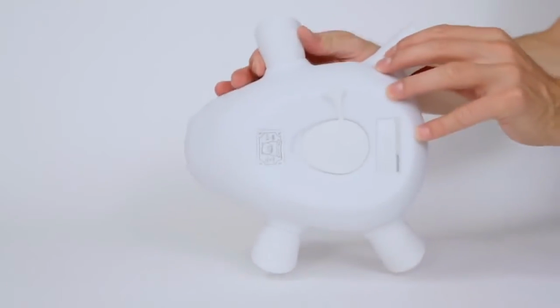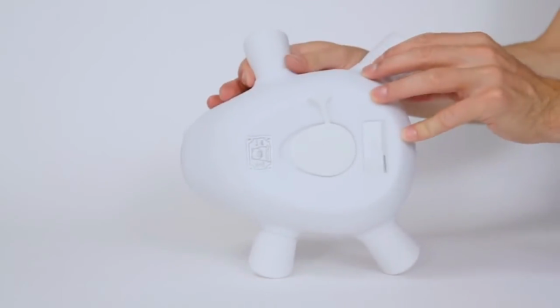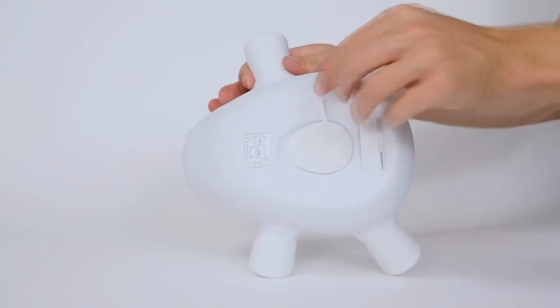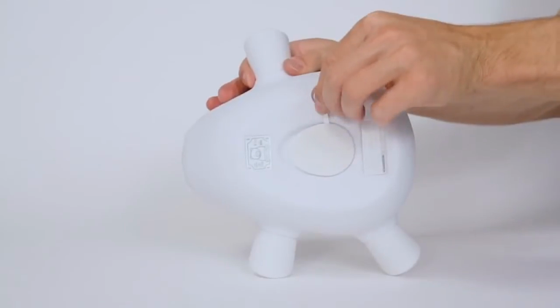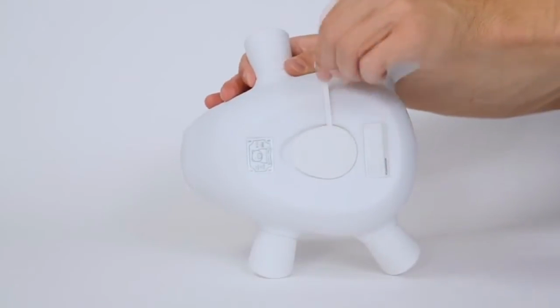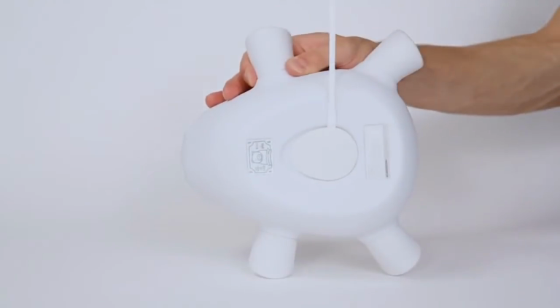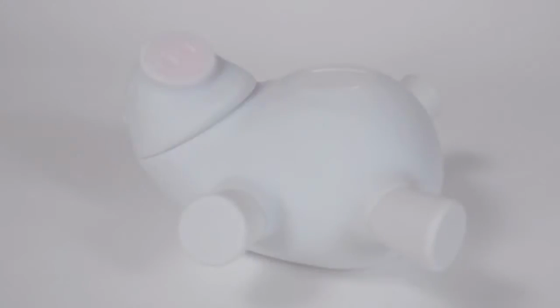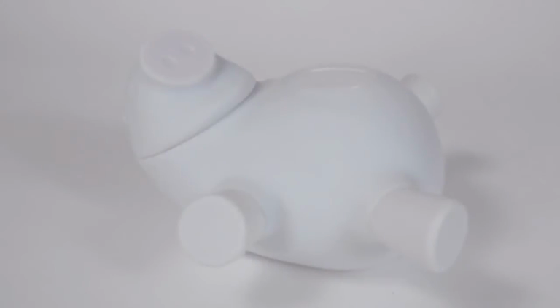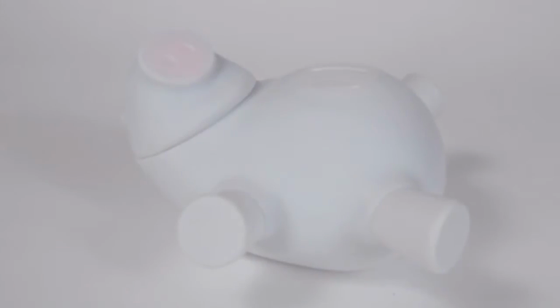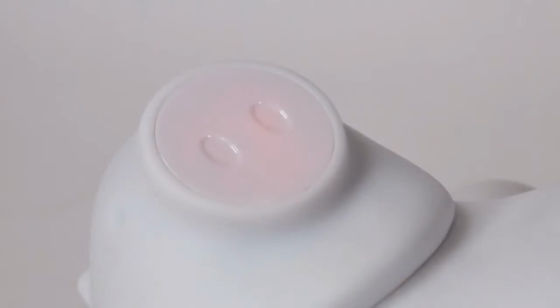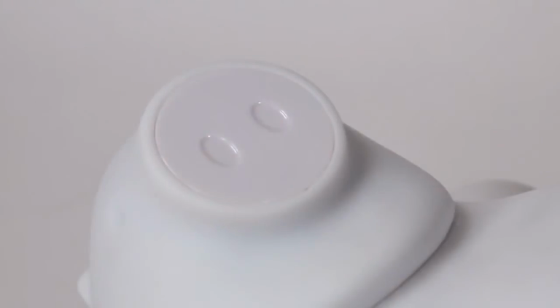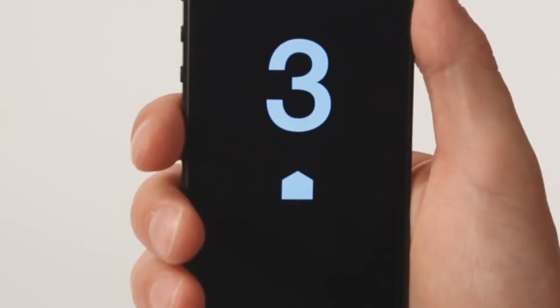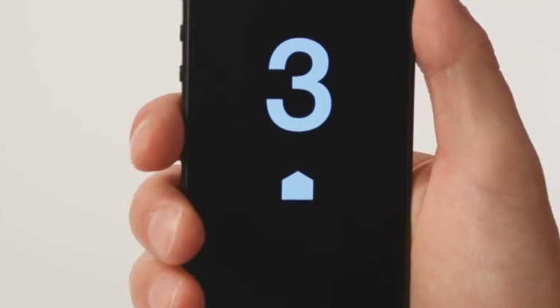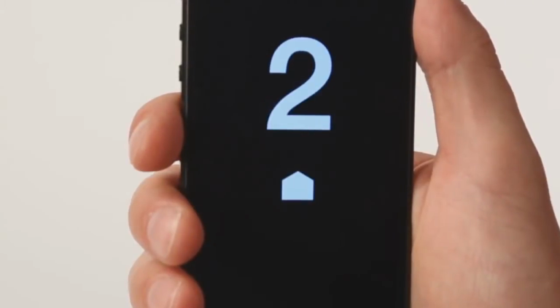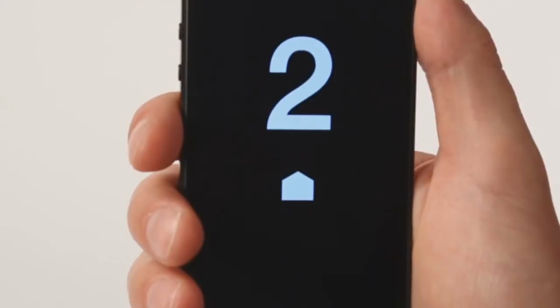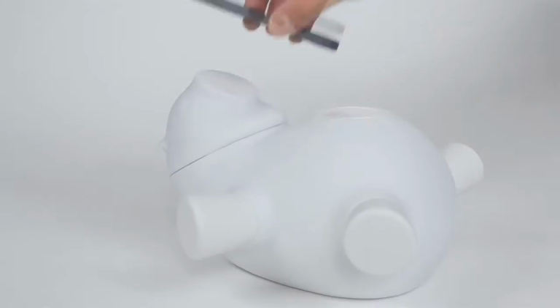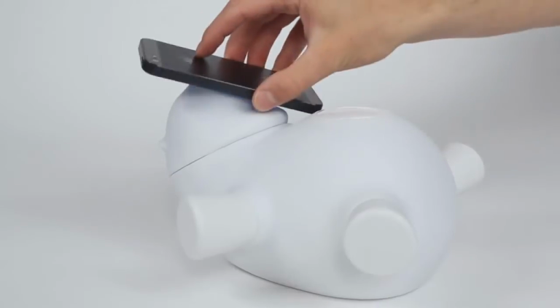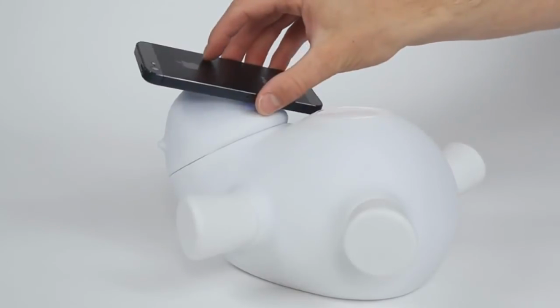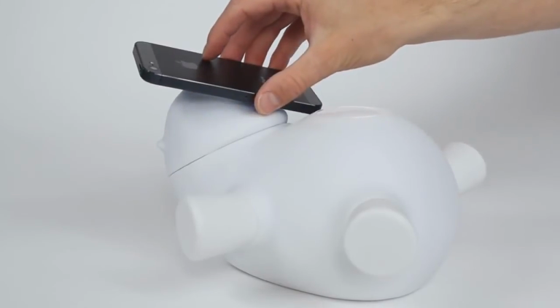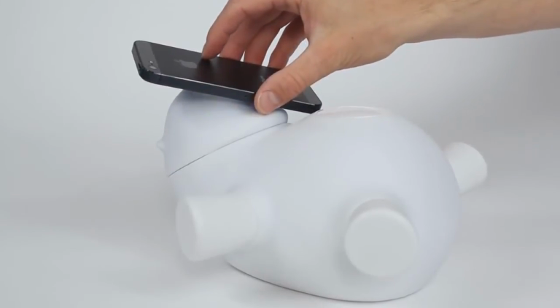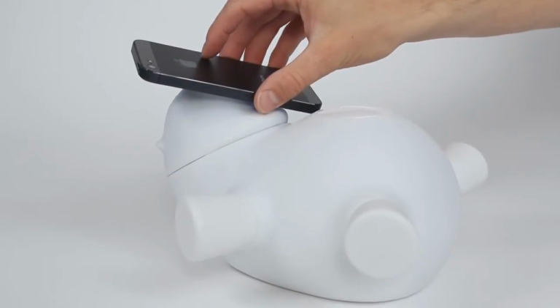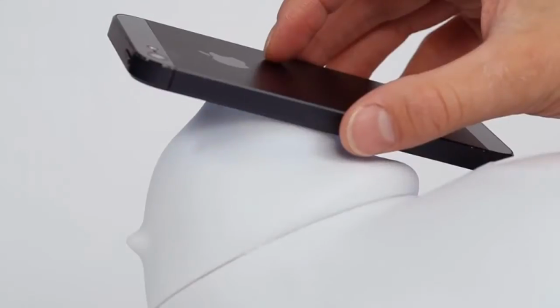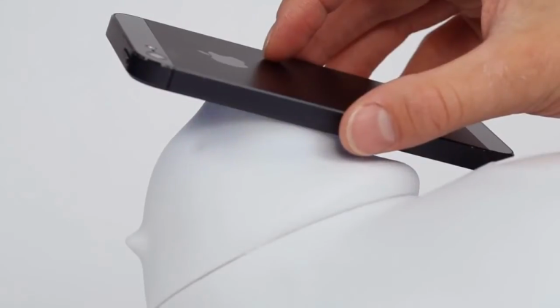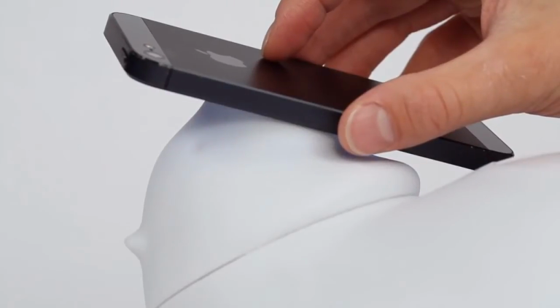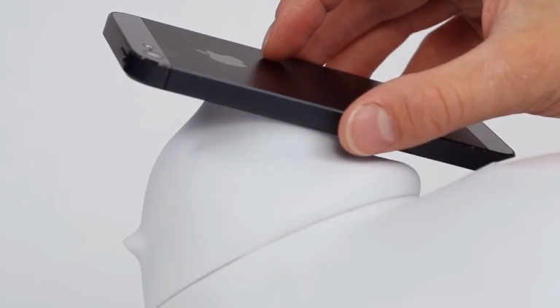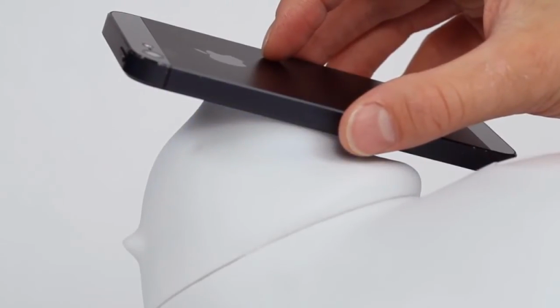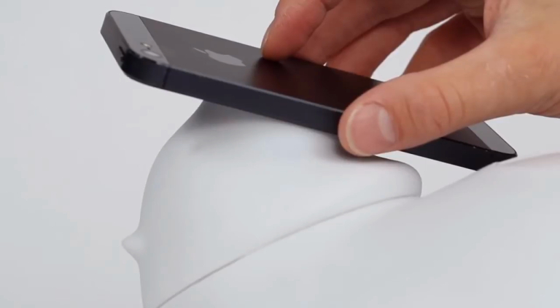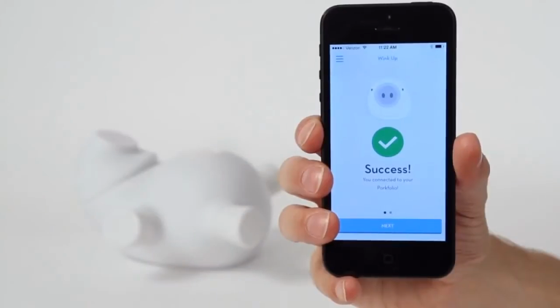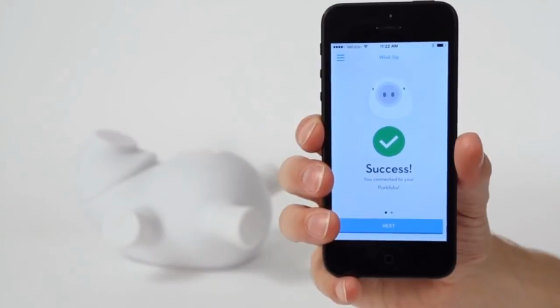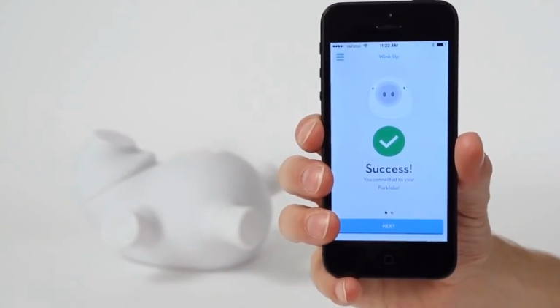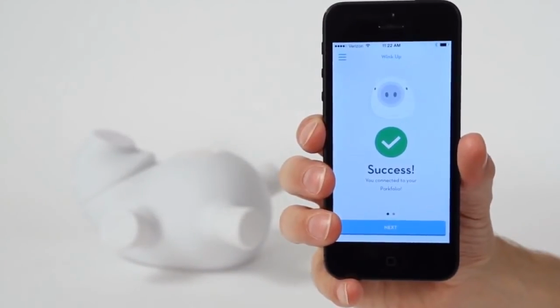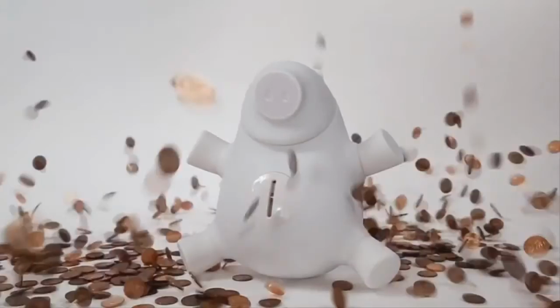Pull the tab out of the pig's behind. You'll see the little guy's snout blinking. Start the countdown, then place your phone screen against the Porkfolio's nose. Keep it there until you hear the sound. Congrats, you connected your Porkfolio.